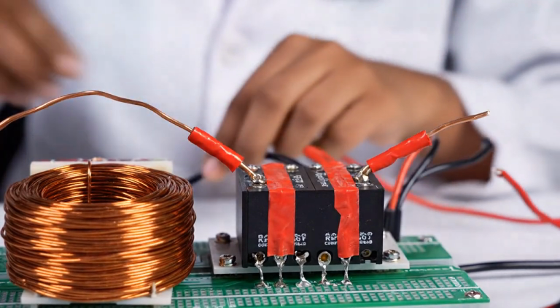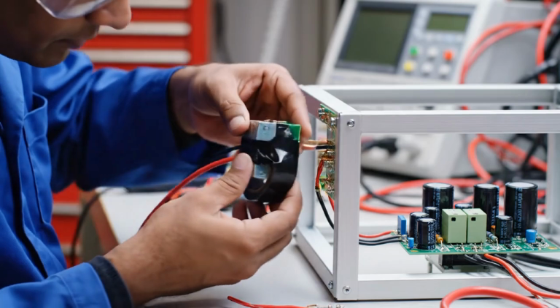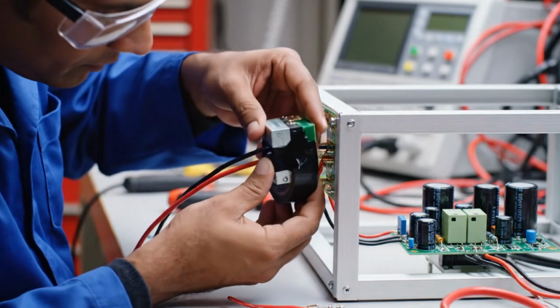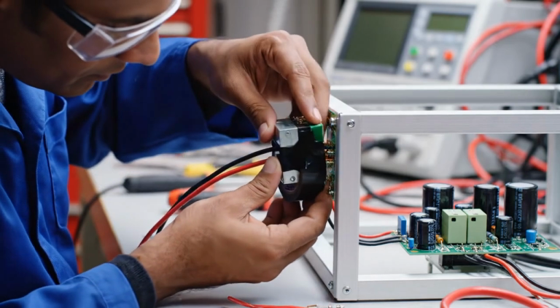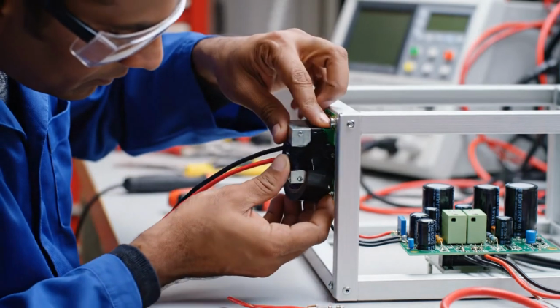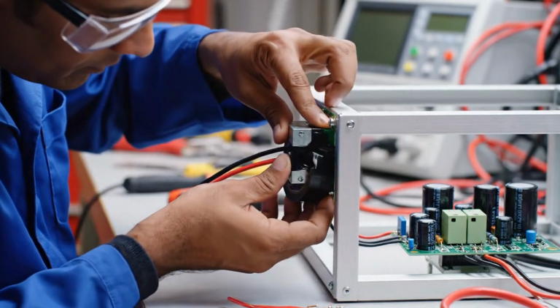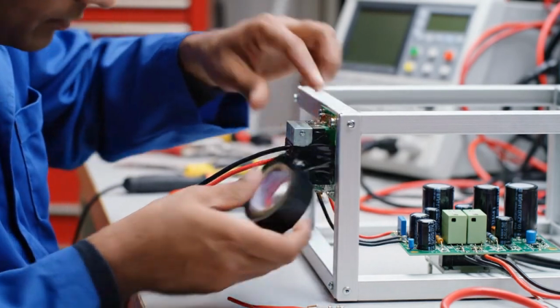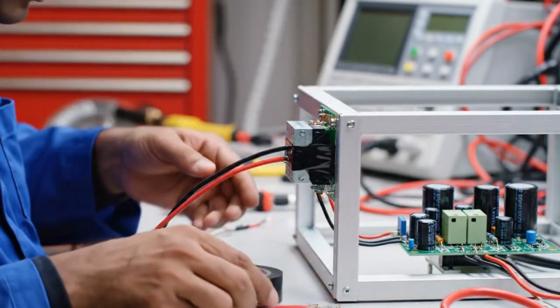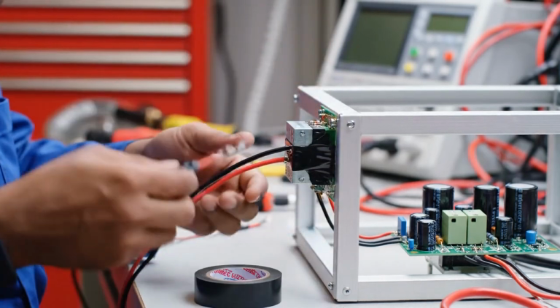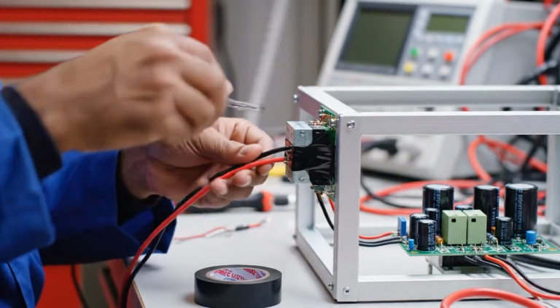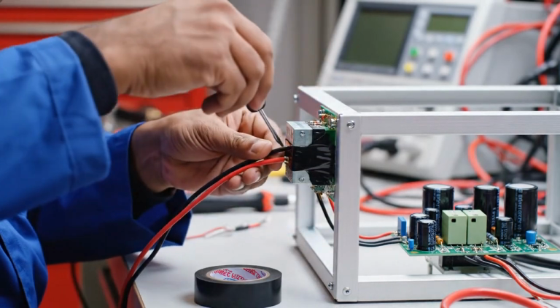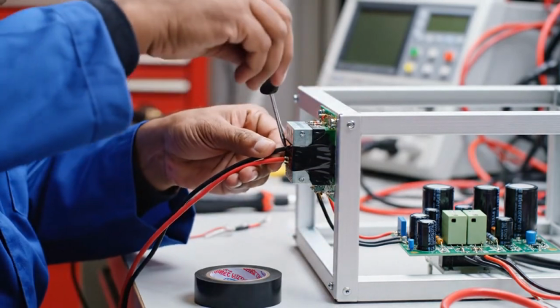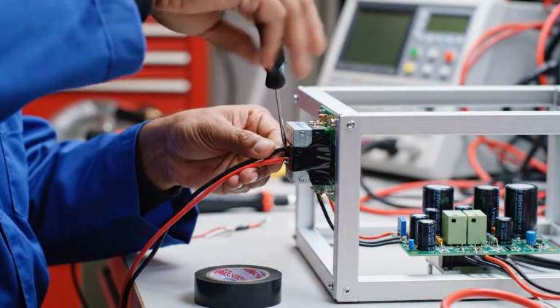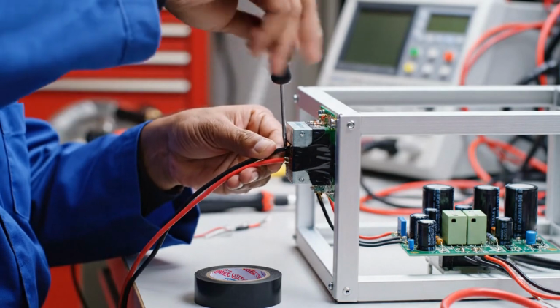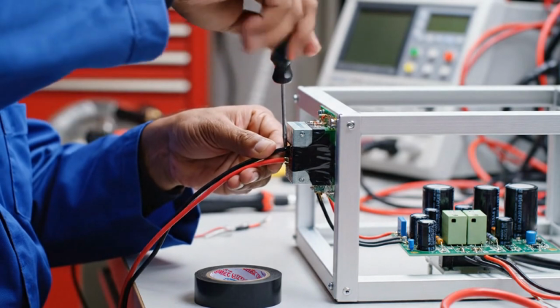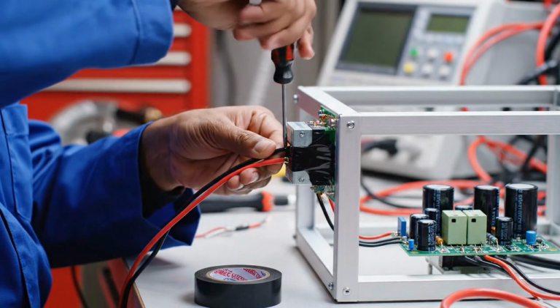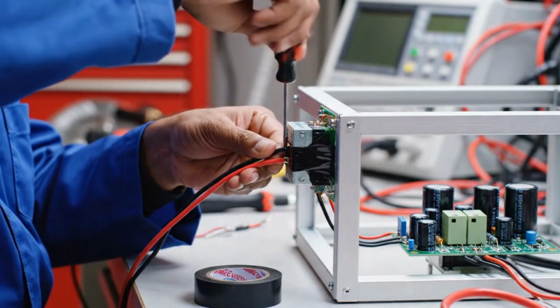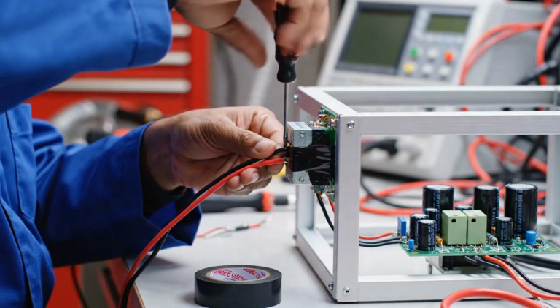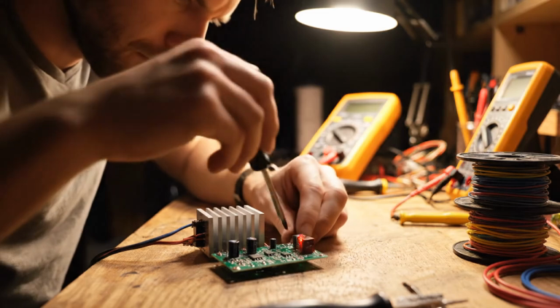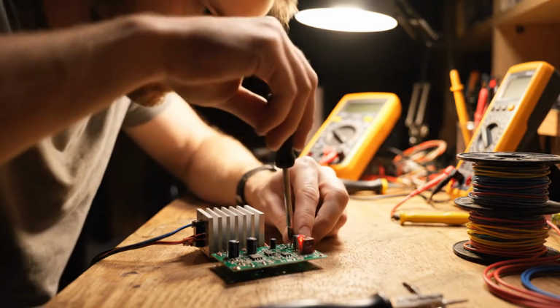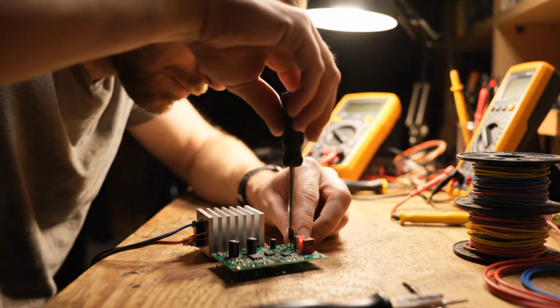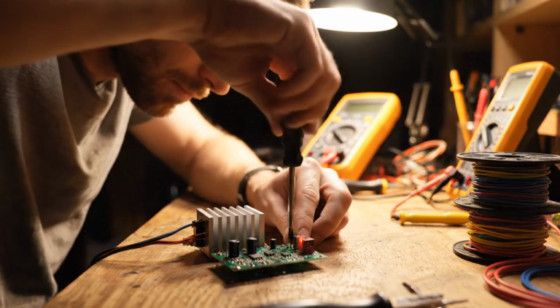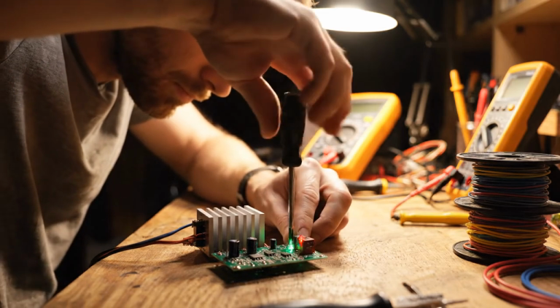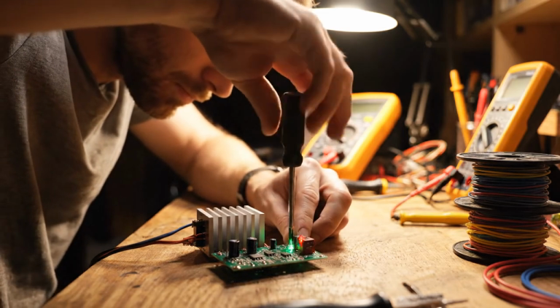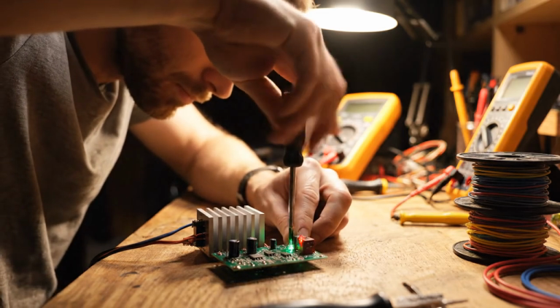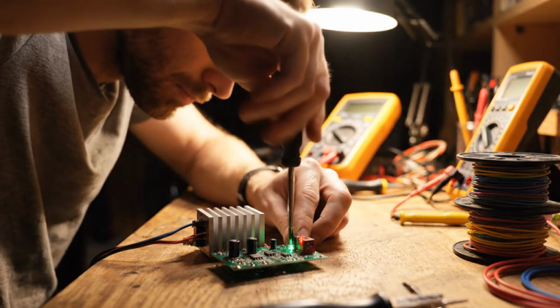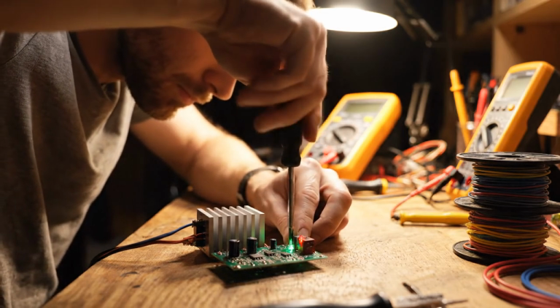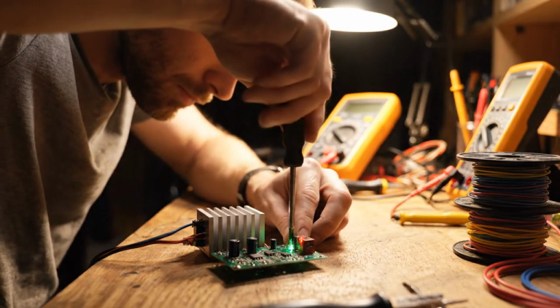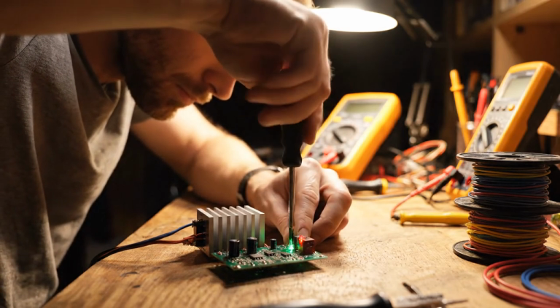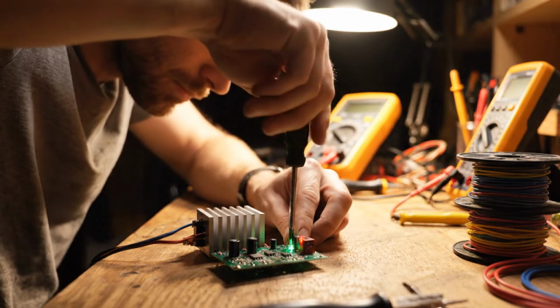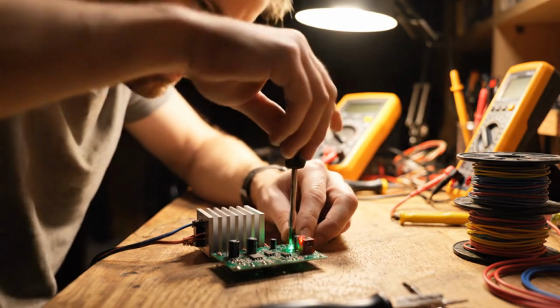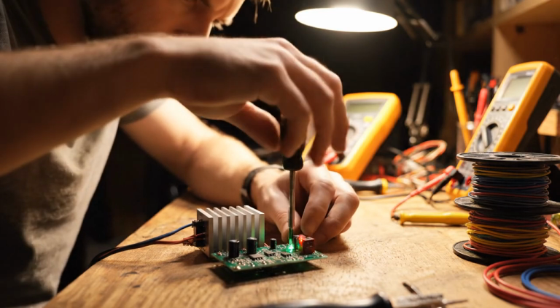Mount the bridge rectifier to the side of the frame using tape. From its DC output, run wires to the voltage regulator board. Fix the mini control switch and LED test board next to the regulator, and tighten each terminal with the screwdriver.